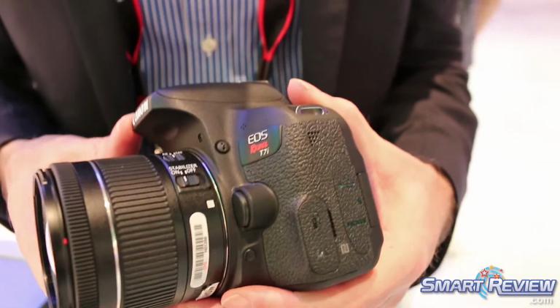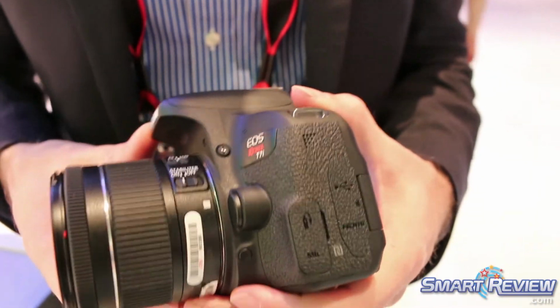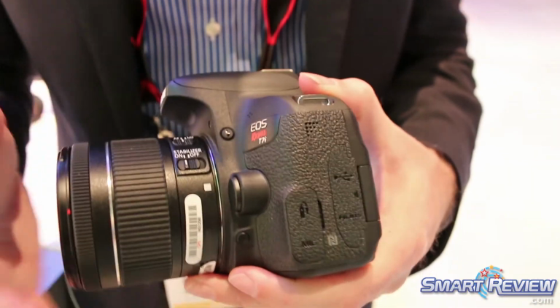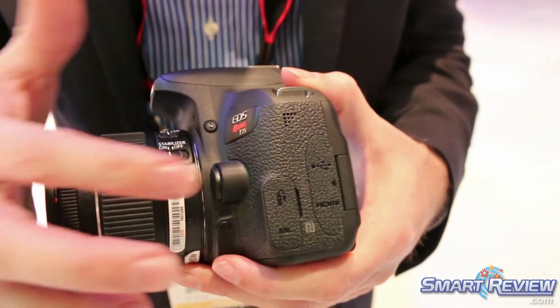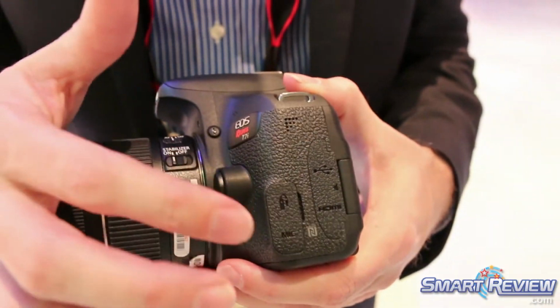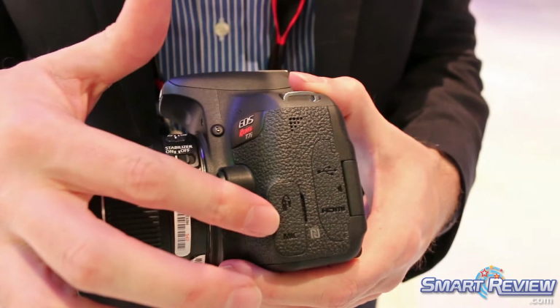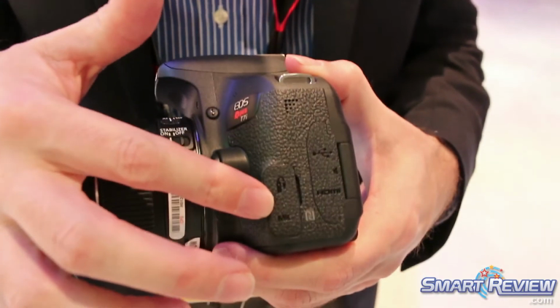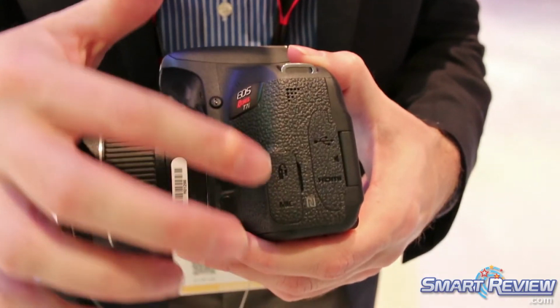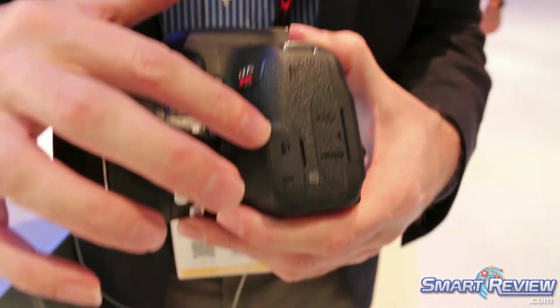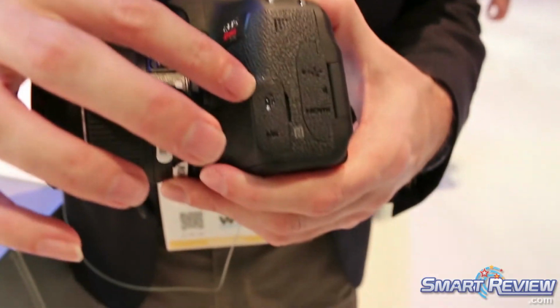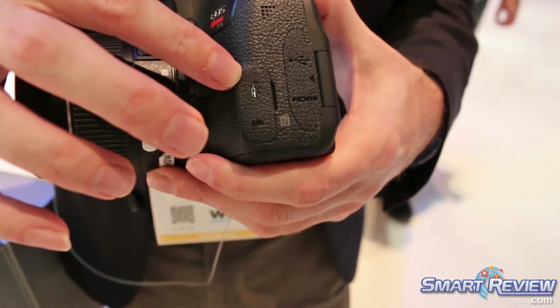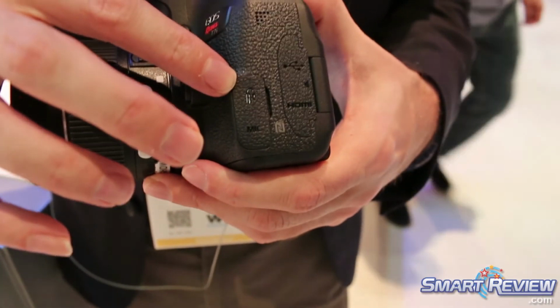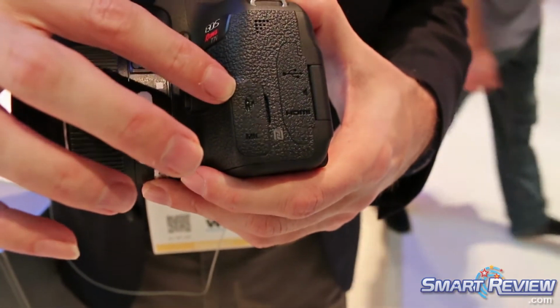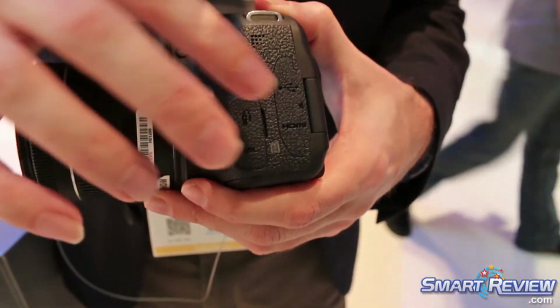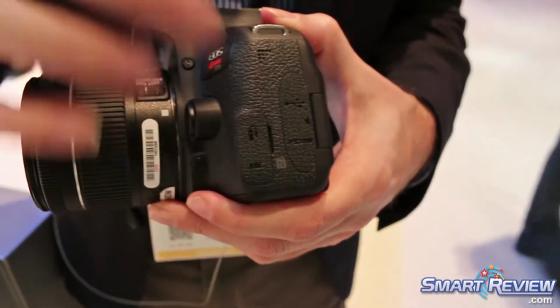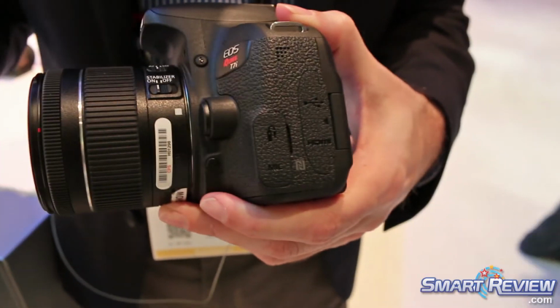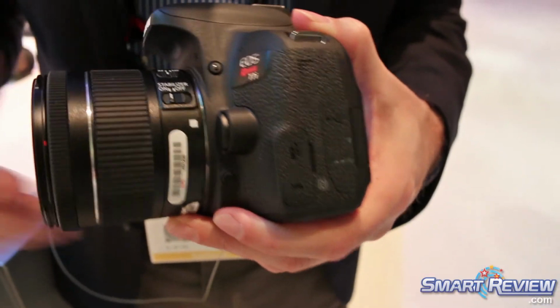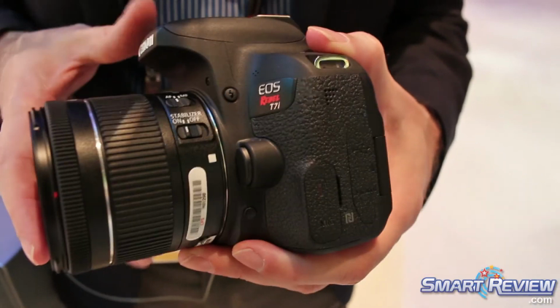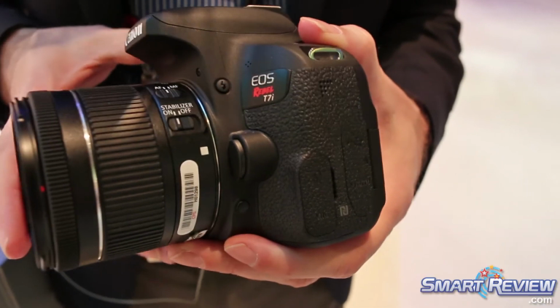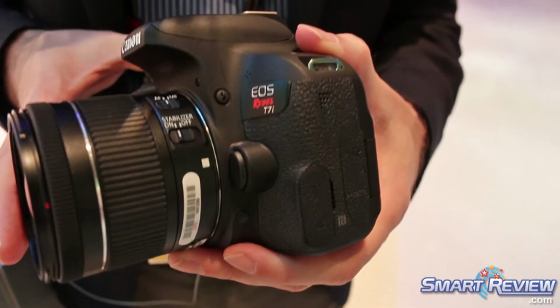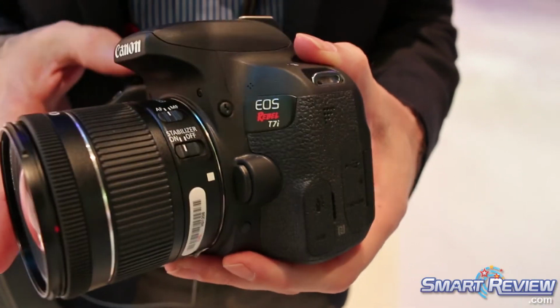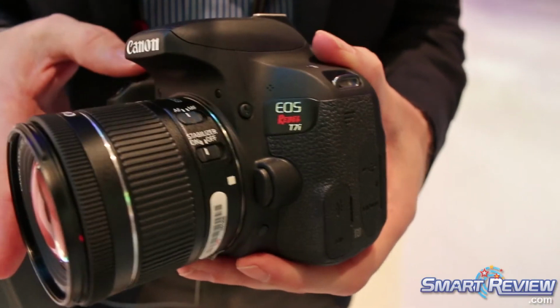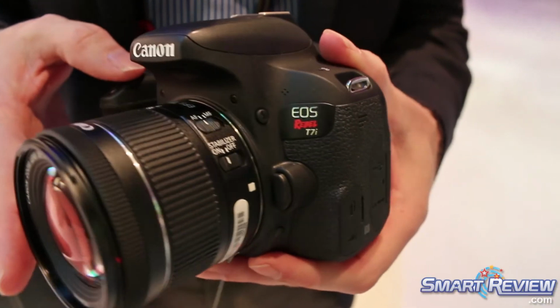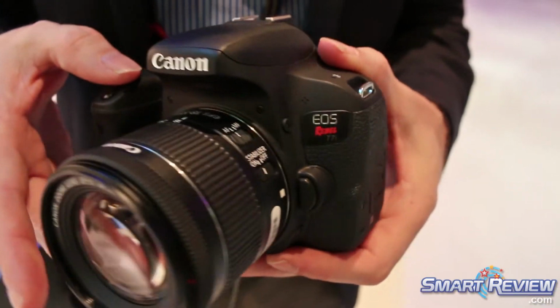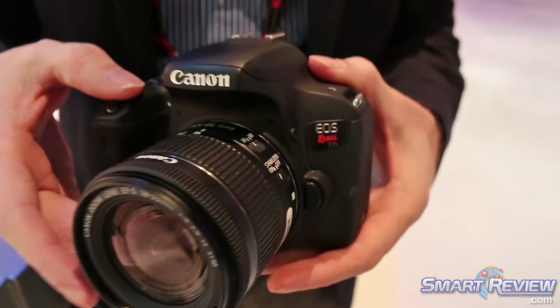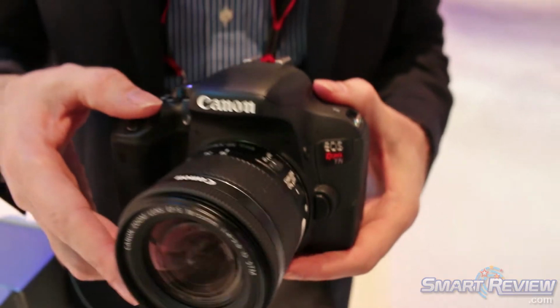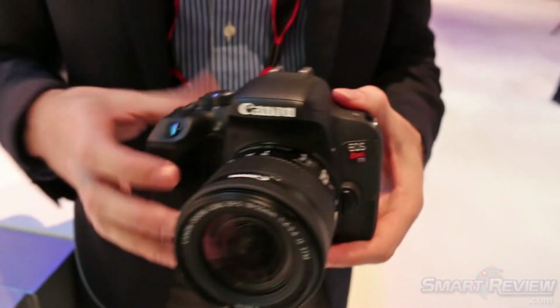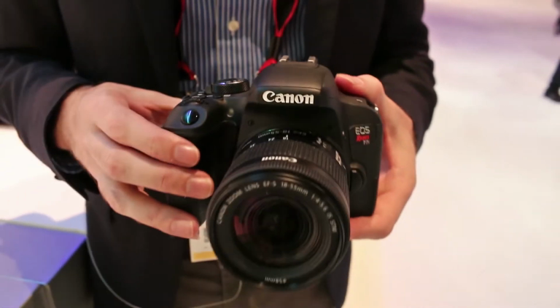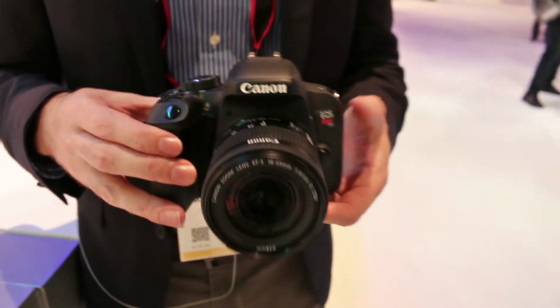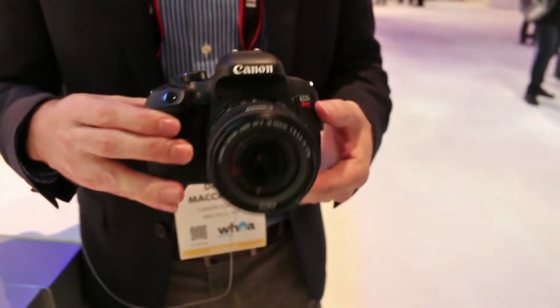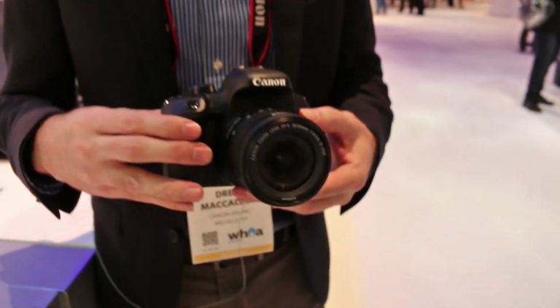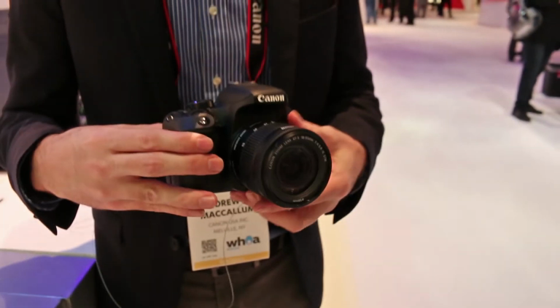We do have a mic input jack and remote jack as well, plus HDMI out to a monitor if you want. So that's the T7i.